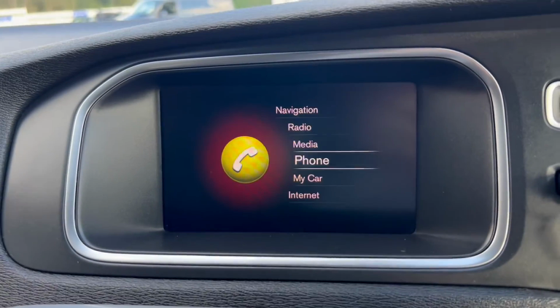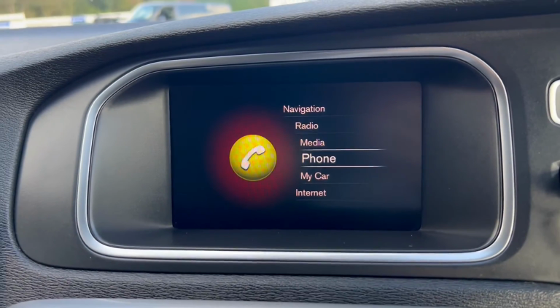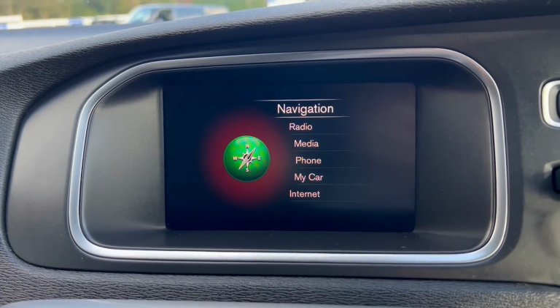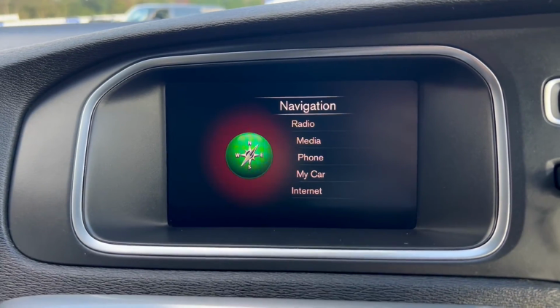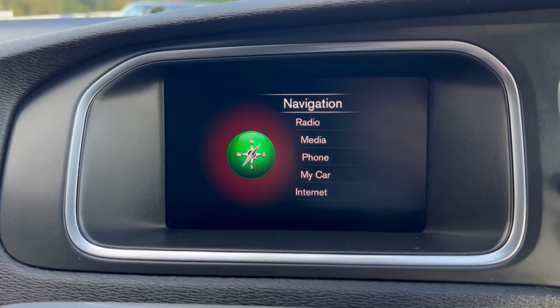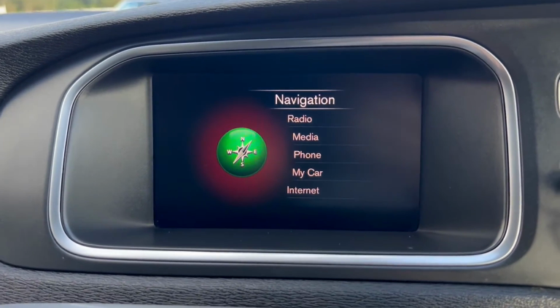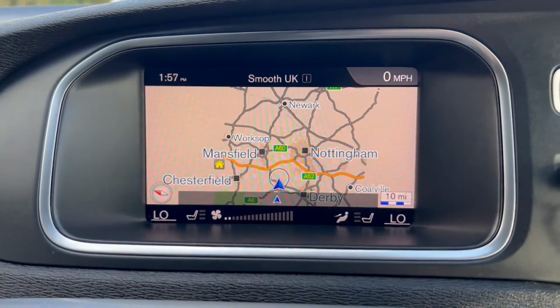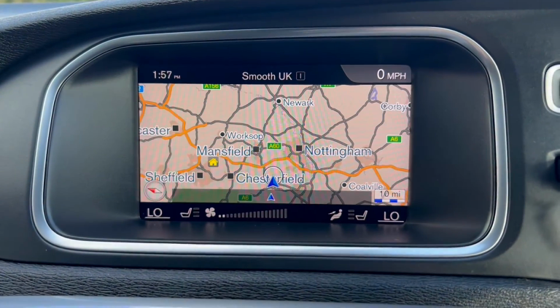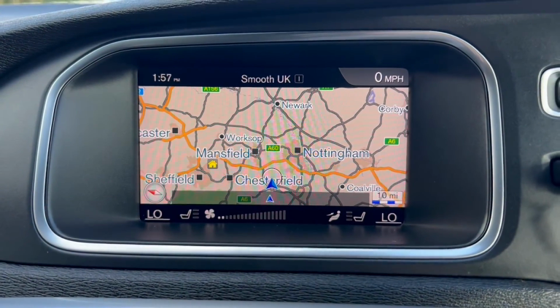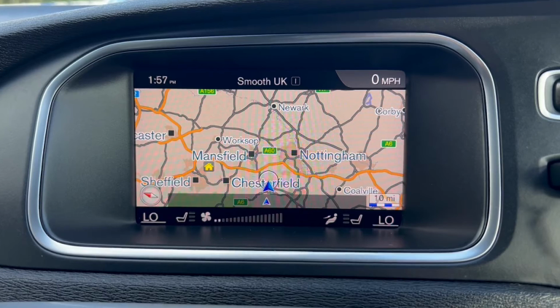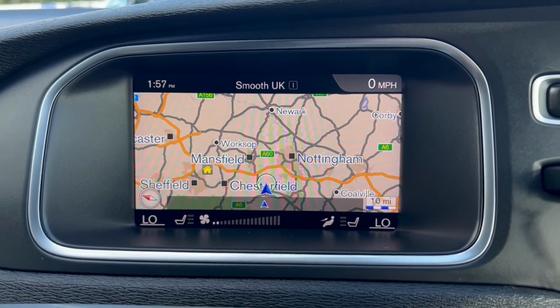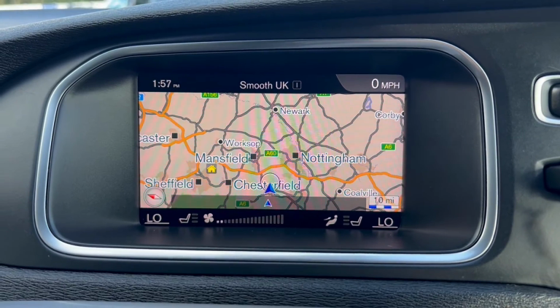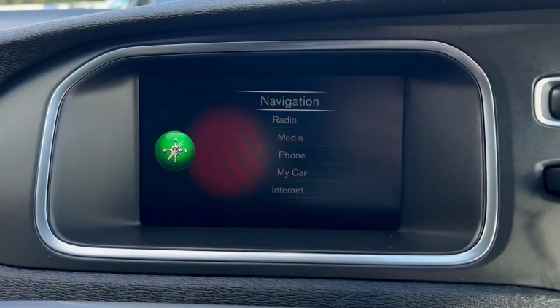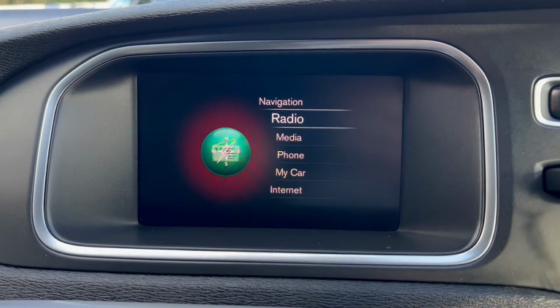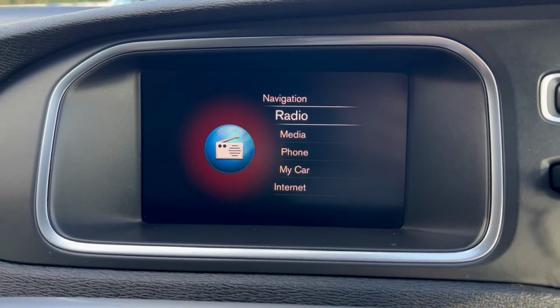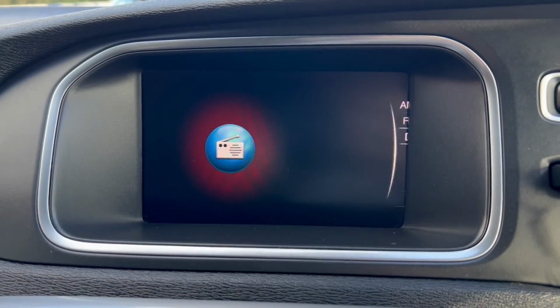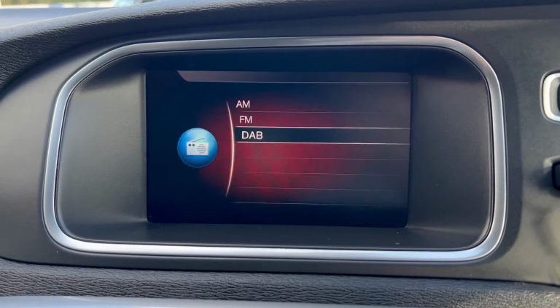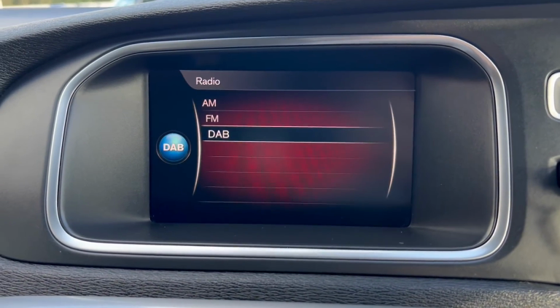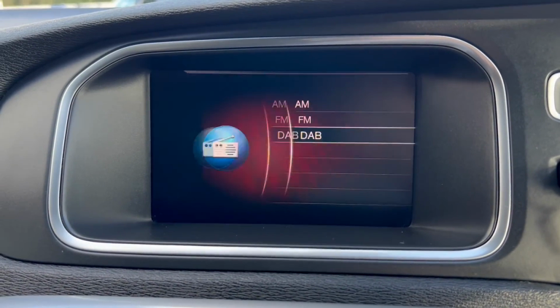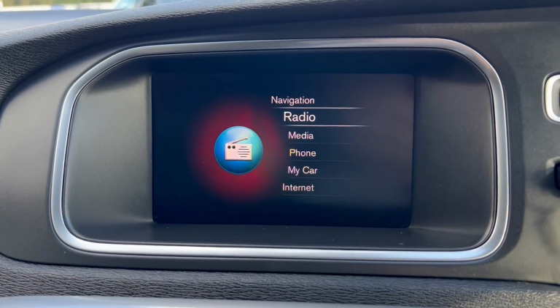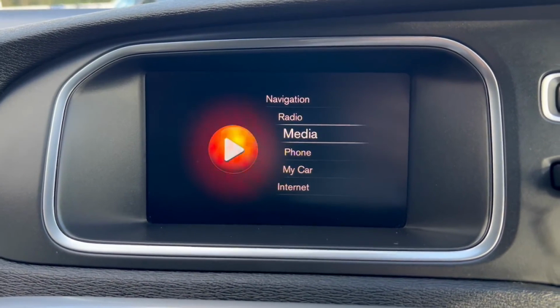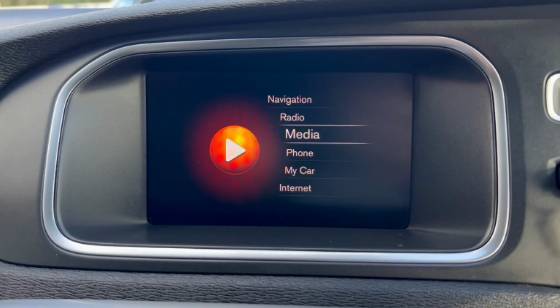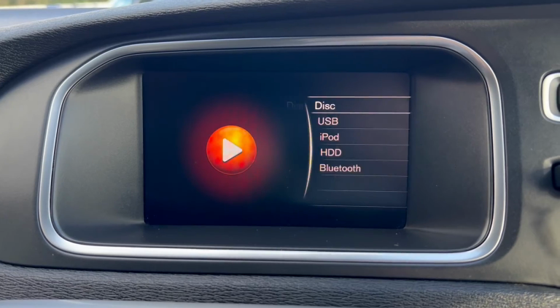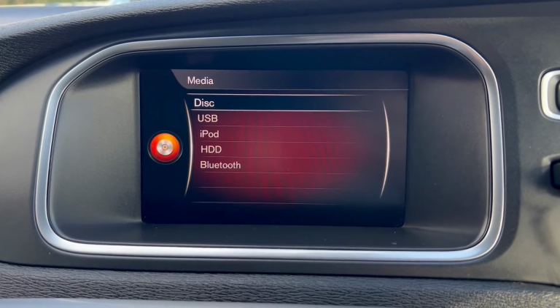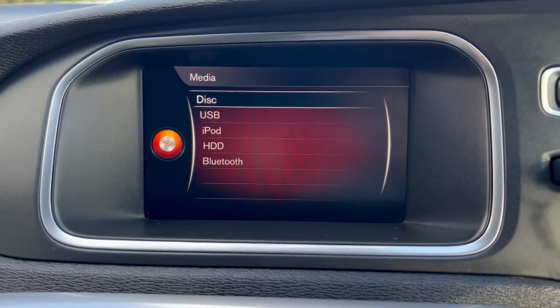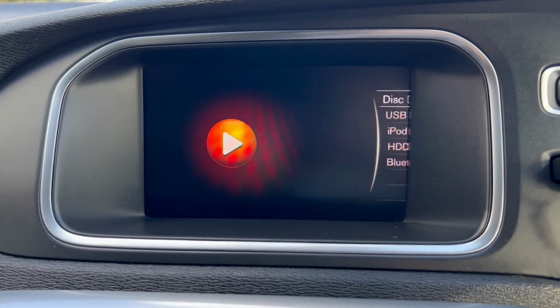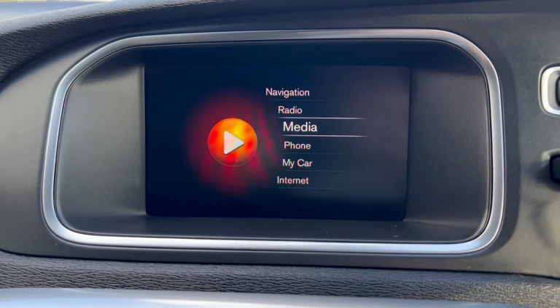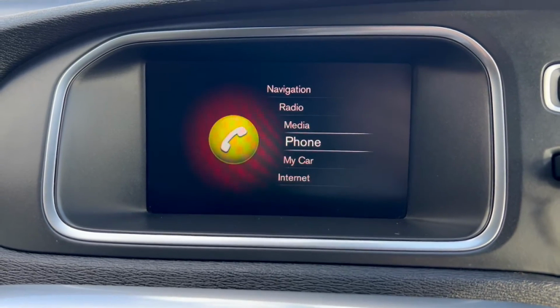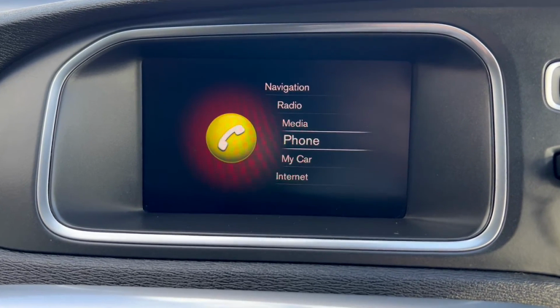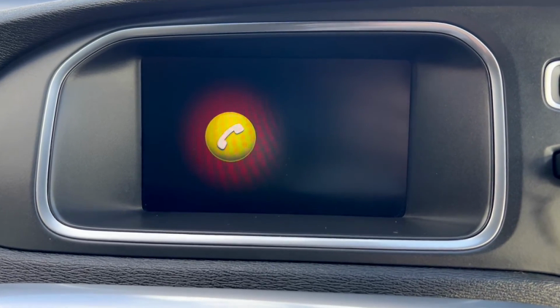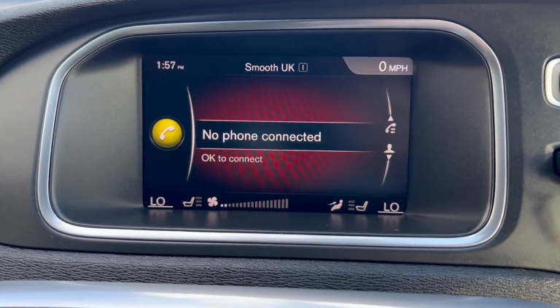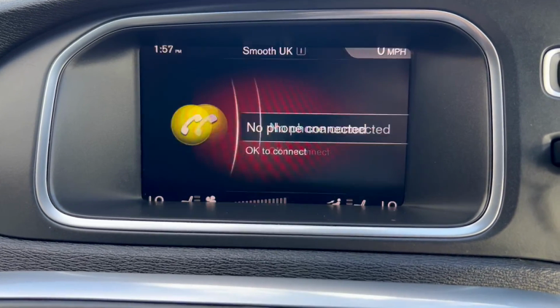Moving on over to the main infotainment system — as you can see it does come with its own satellite navigation. You've also got a radio option which includes DAB radio, as well as a media option for USB connectivity and the phone option for Bluetooth connectivity.